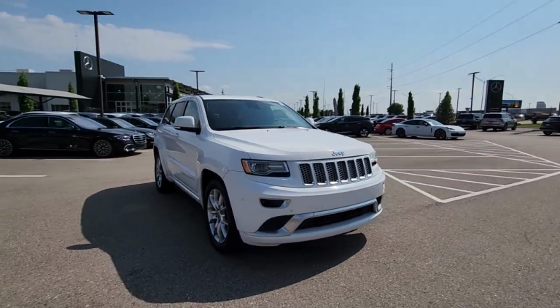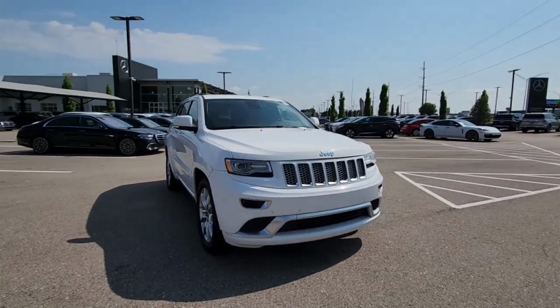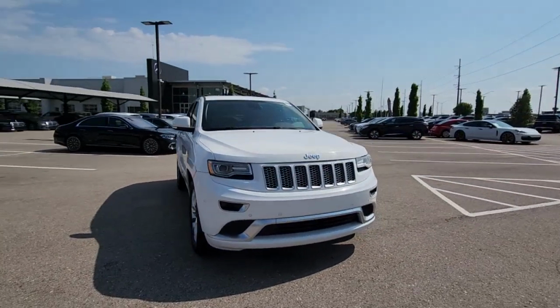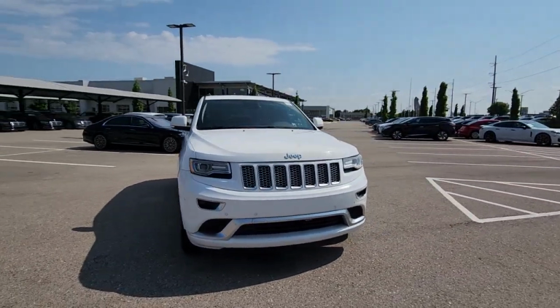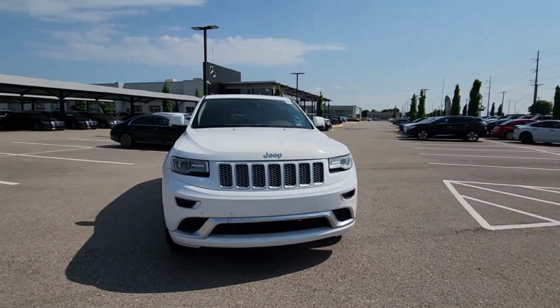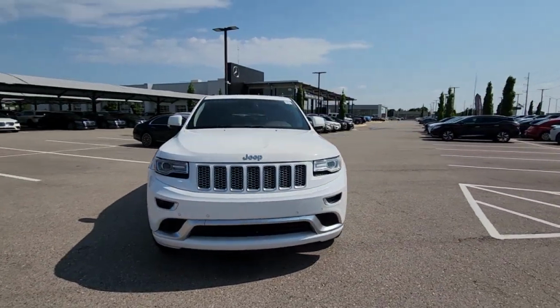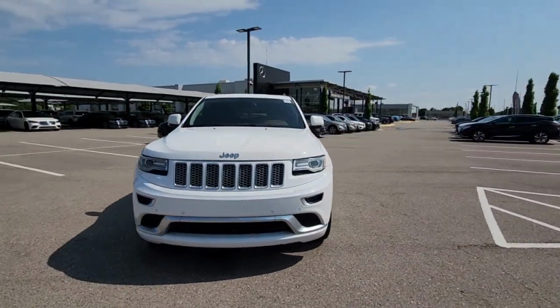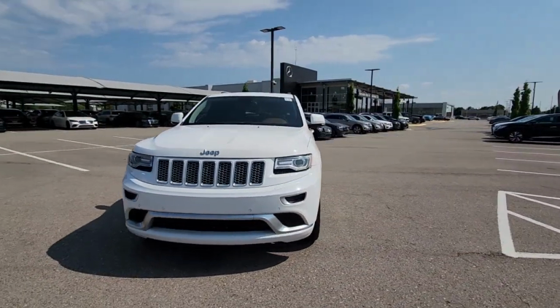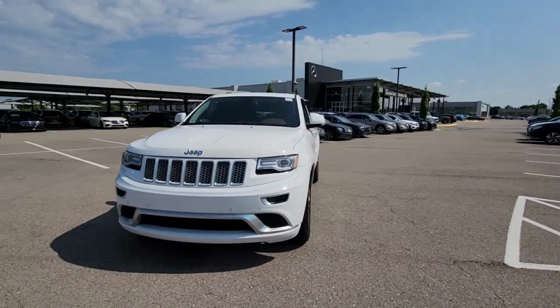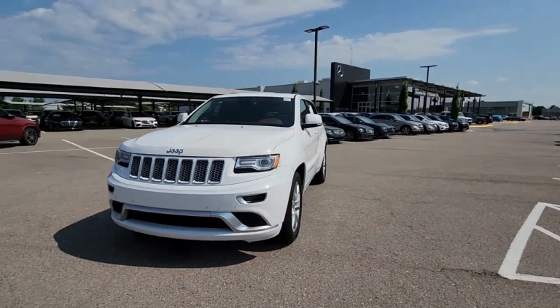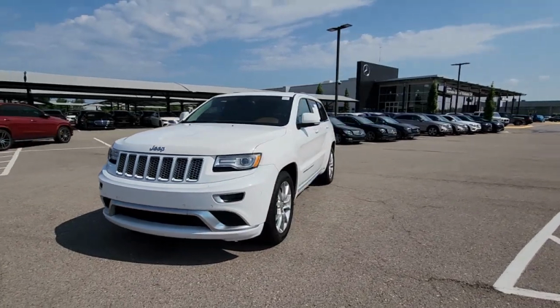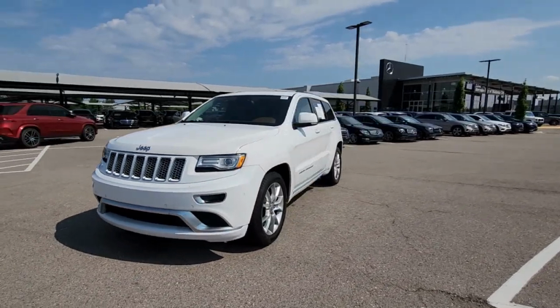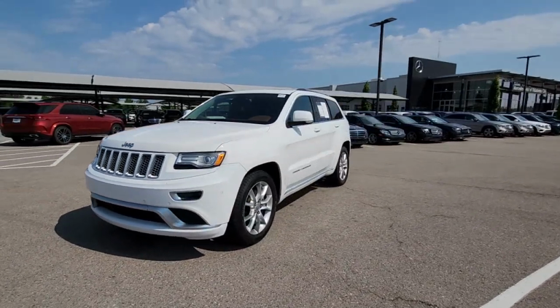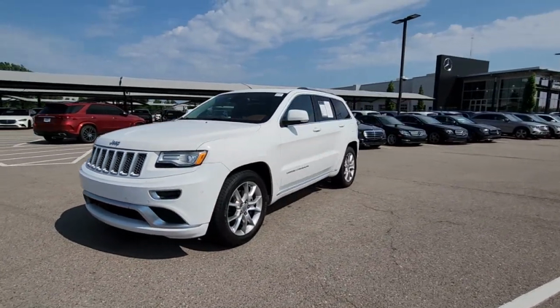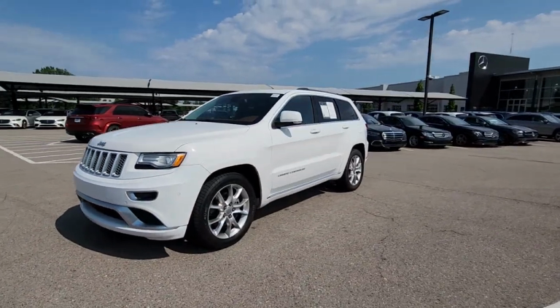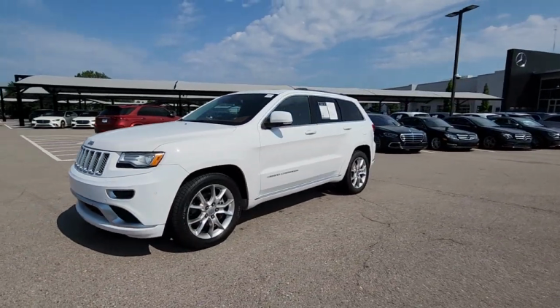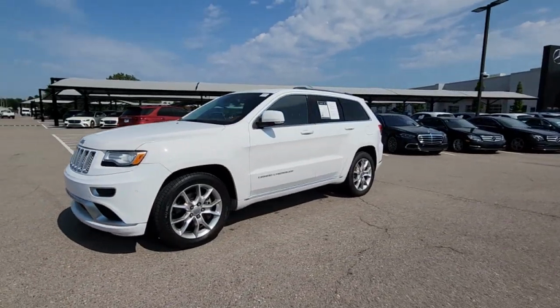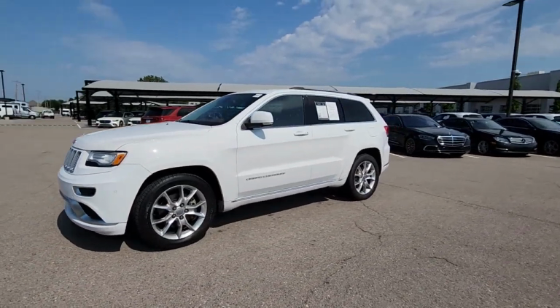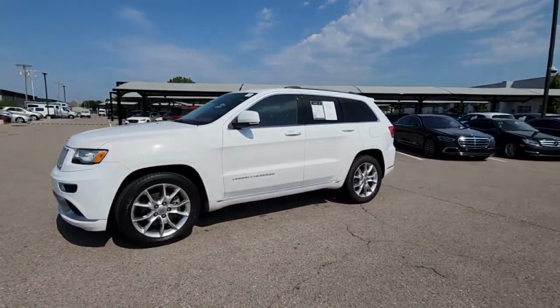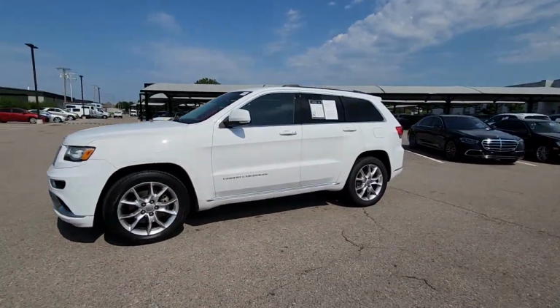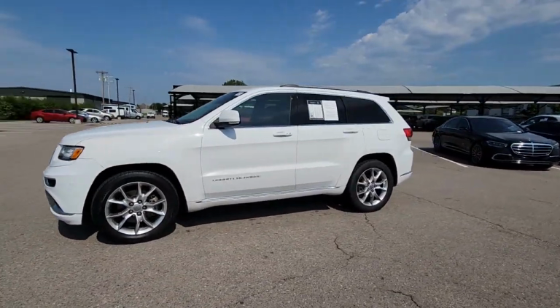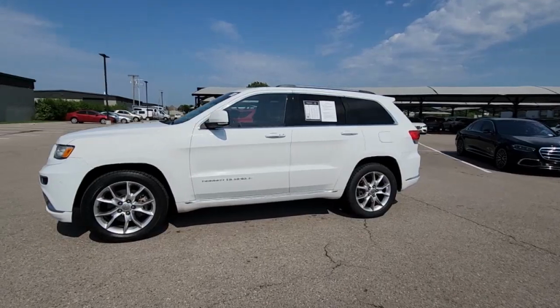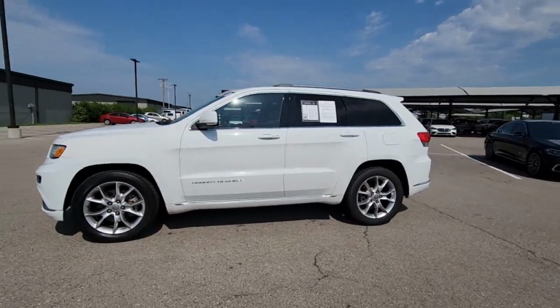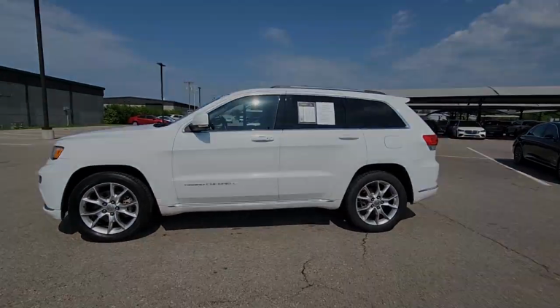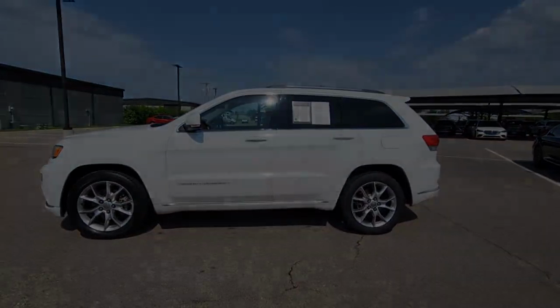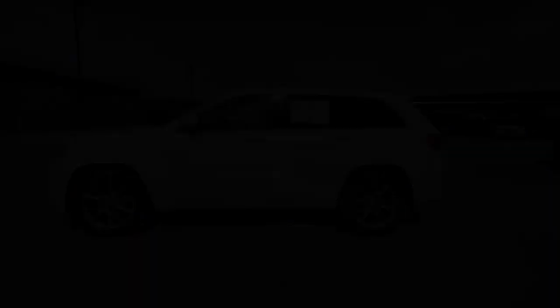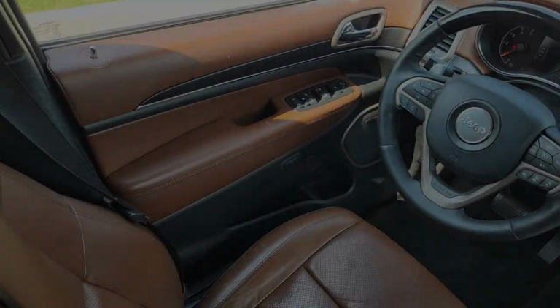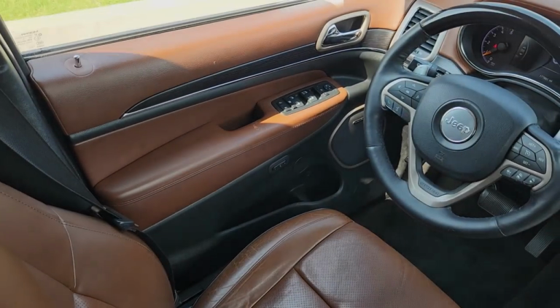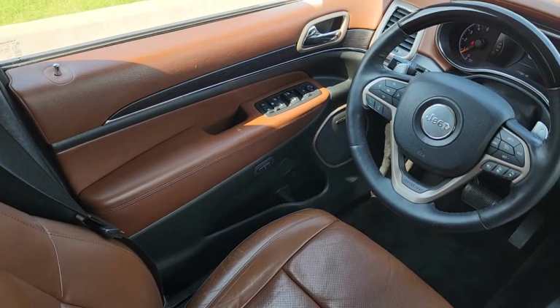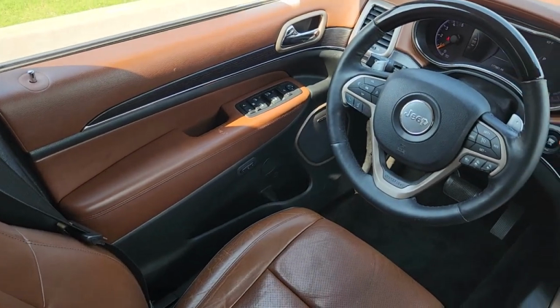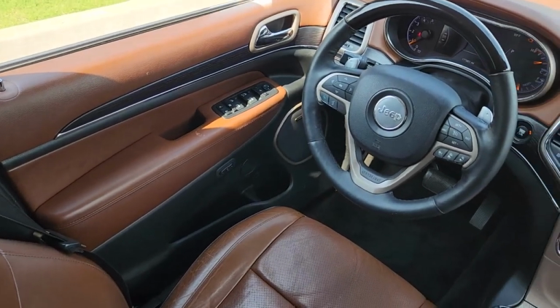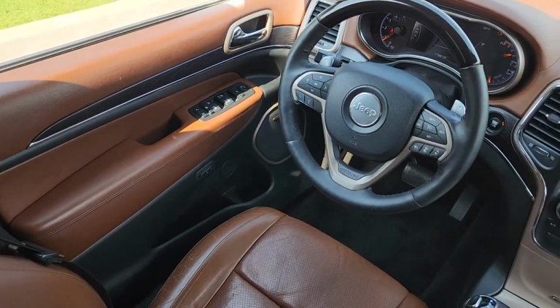The following are some of this vehicle's highlighted options: heated steering wheel, heated and/or cooled front seats, touchscreen infotainment system, panoramic roof, and navigation system.